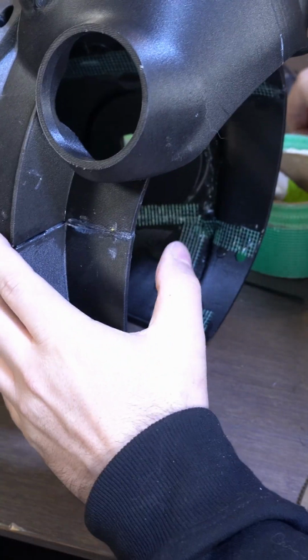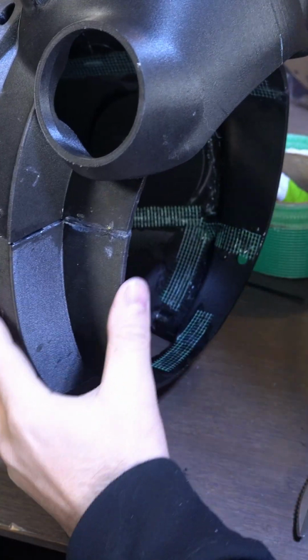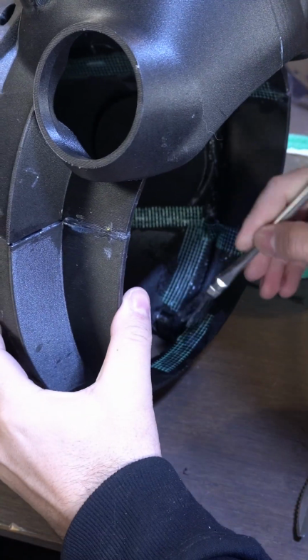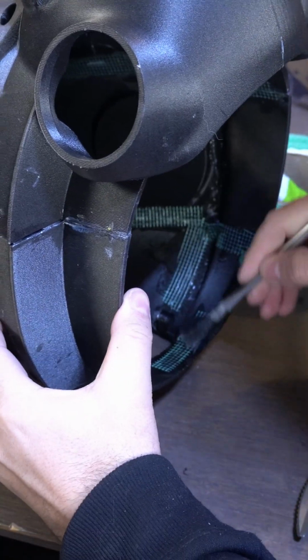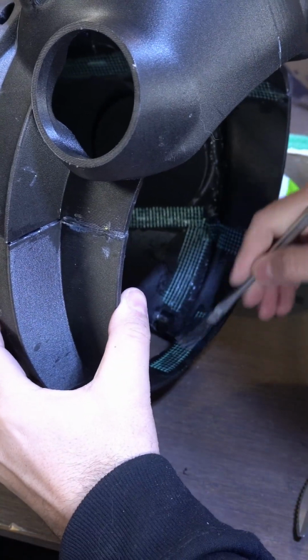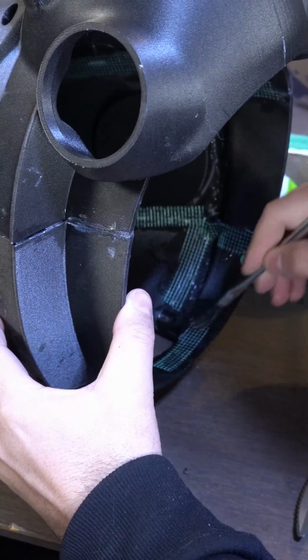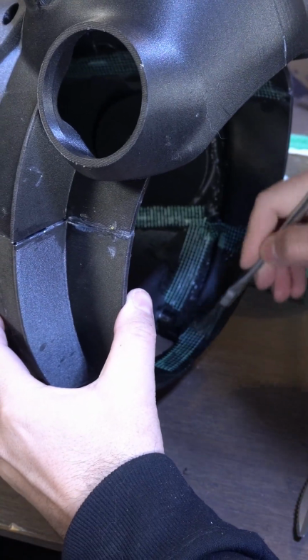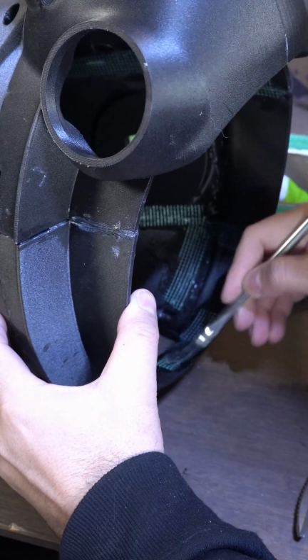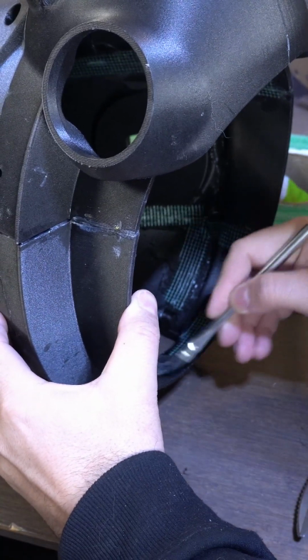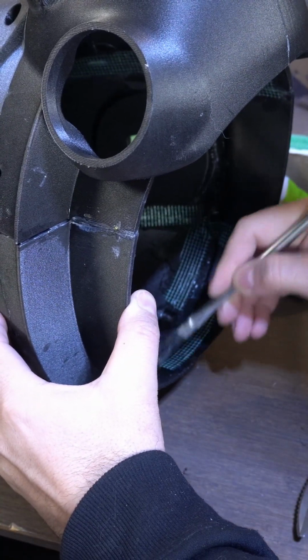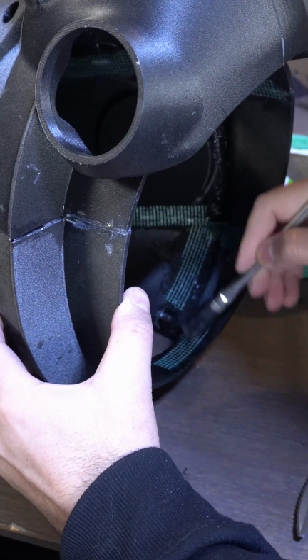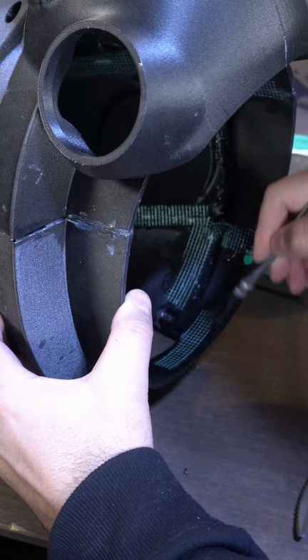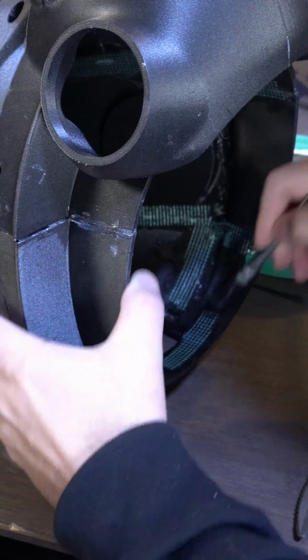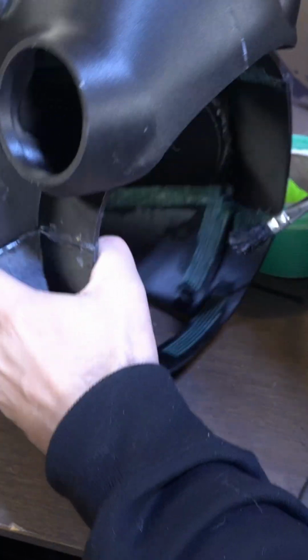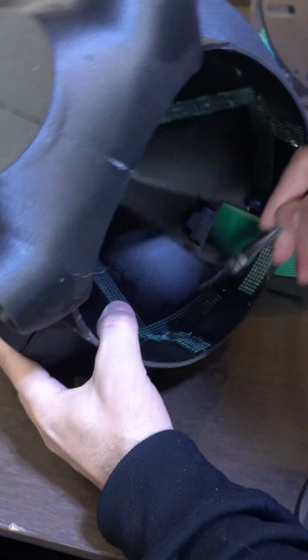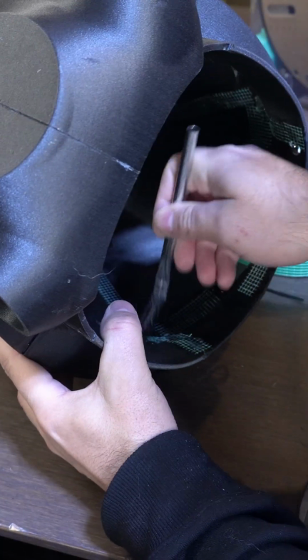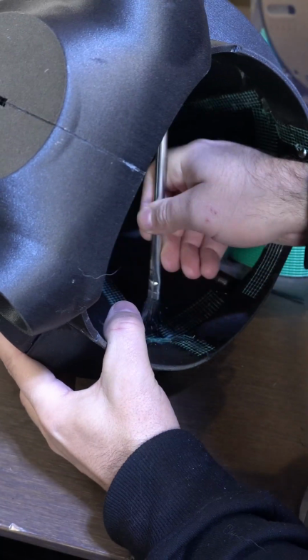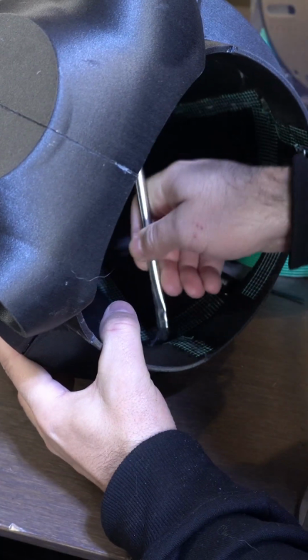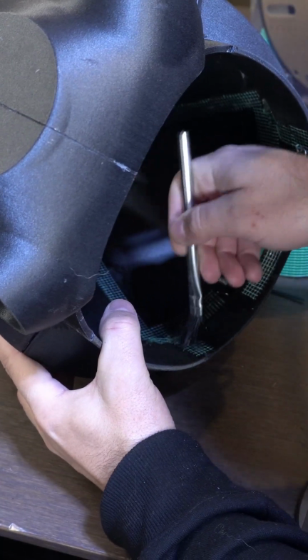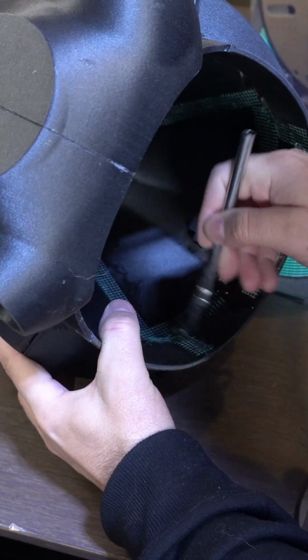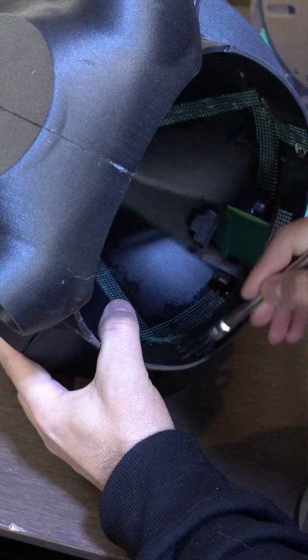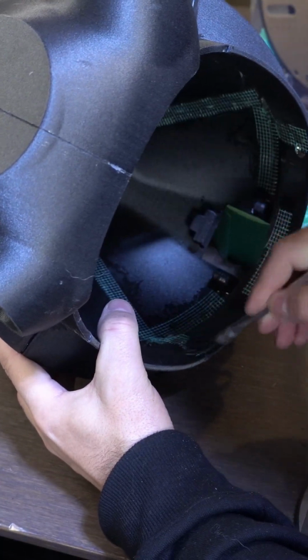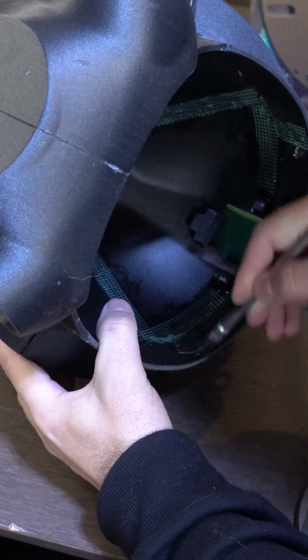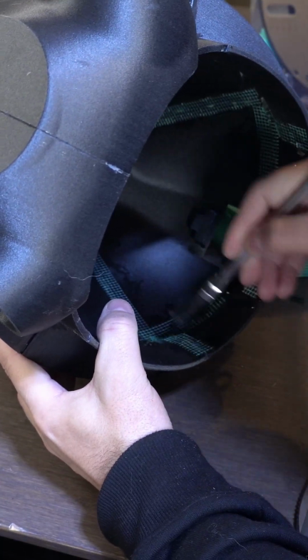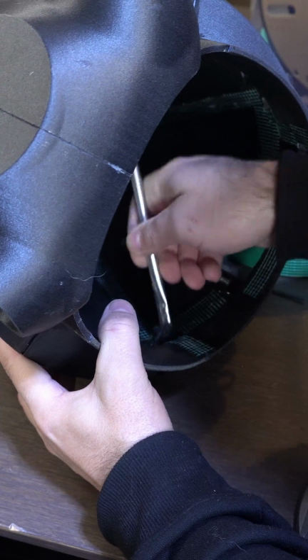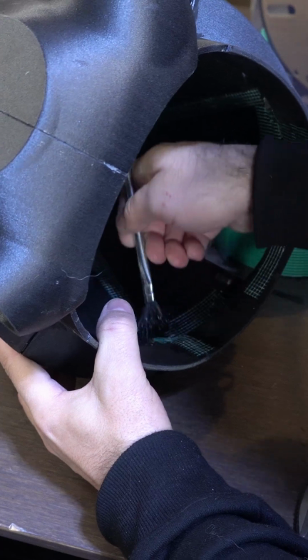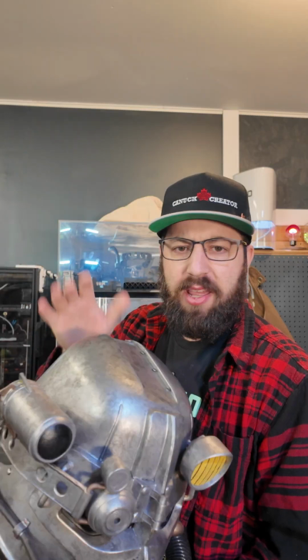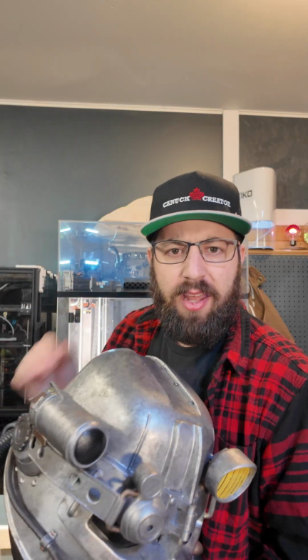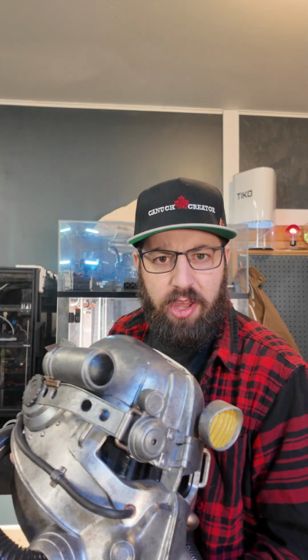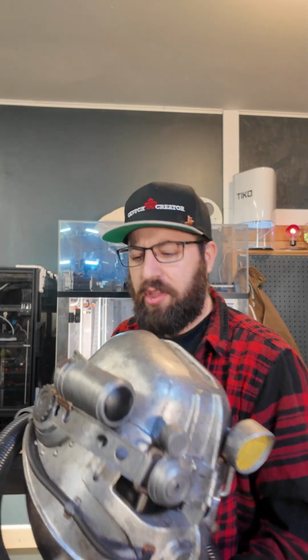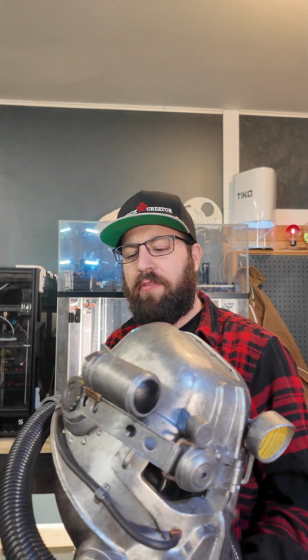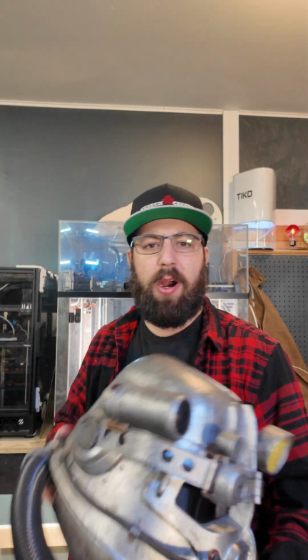Then we're going to have to put all our parts together. I like to tack everything together with super glue — make sure everything's in position first — and then I like to go through with some fiberglass mesh and epoxy to make sure everything's nice and secure and nothing's going to fall apart.